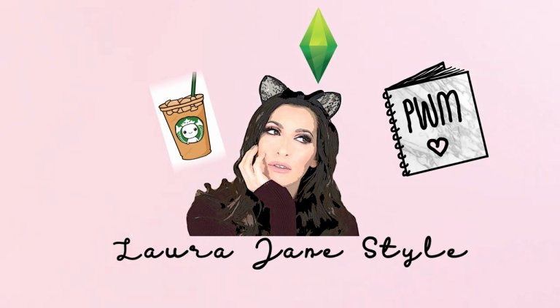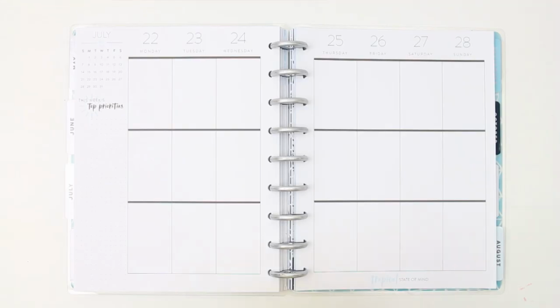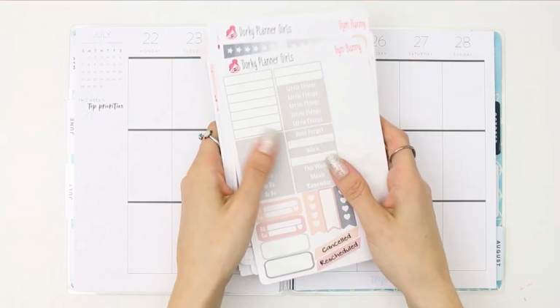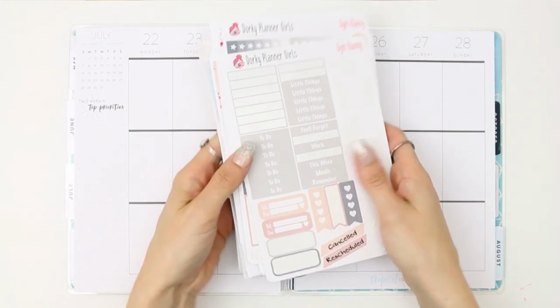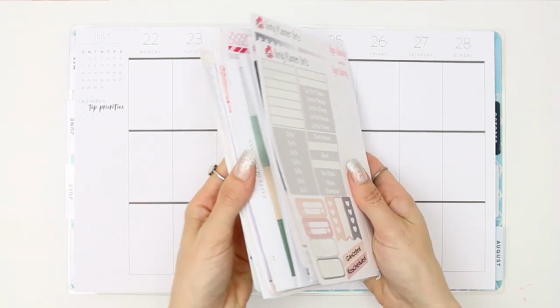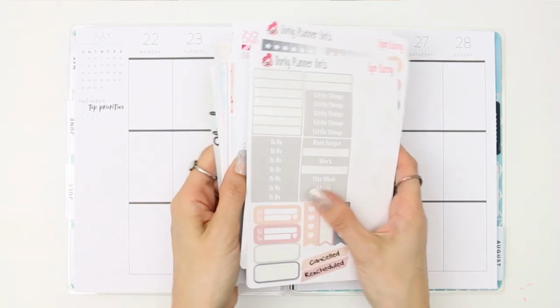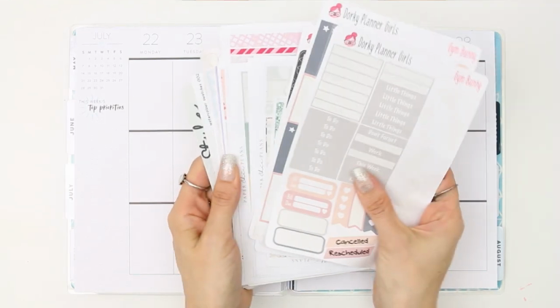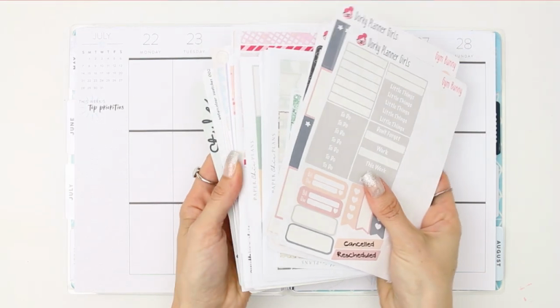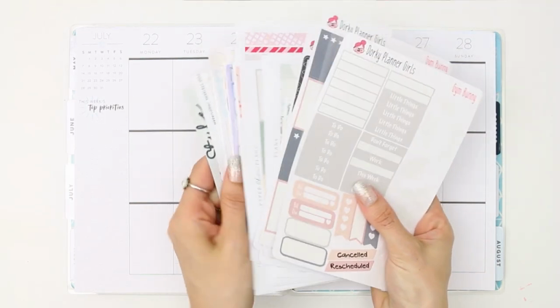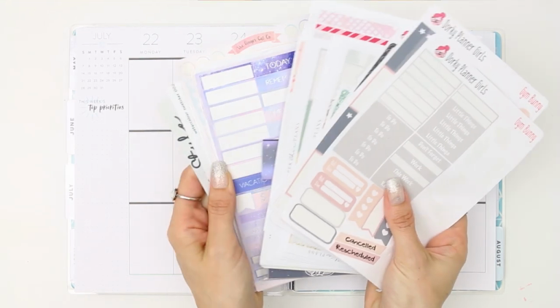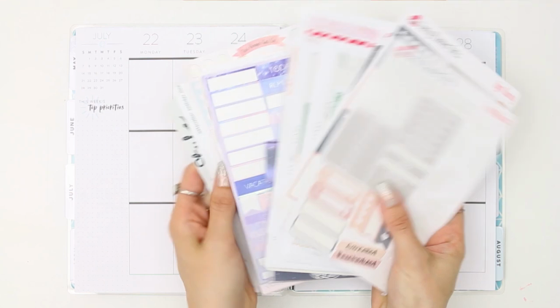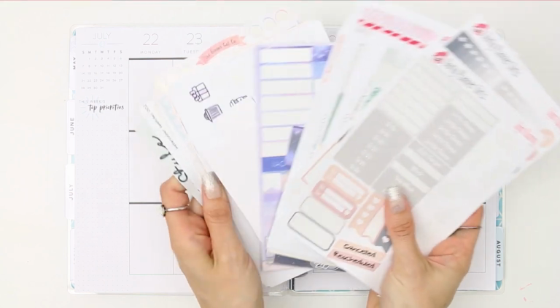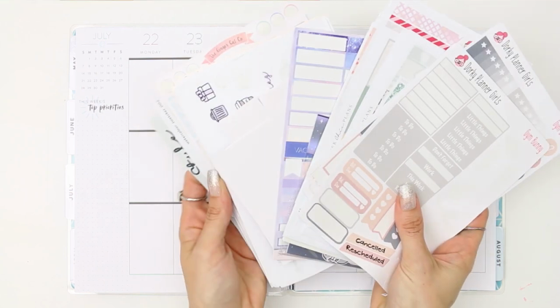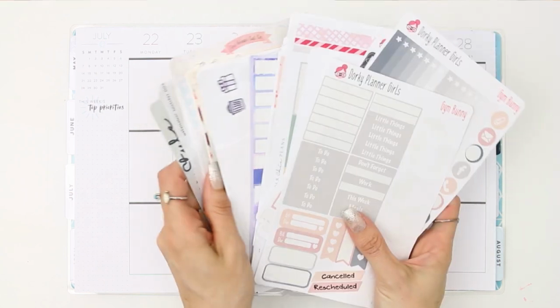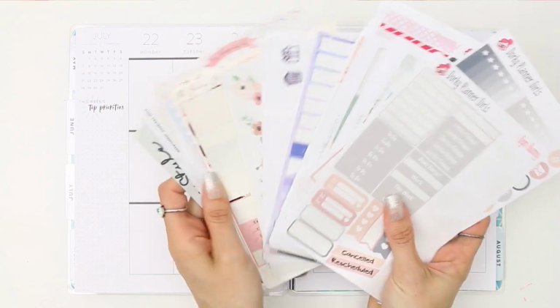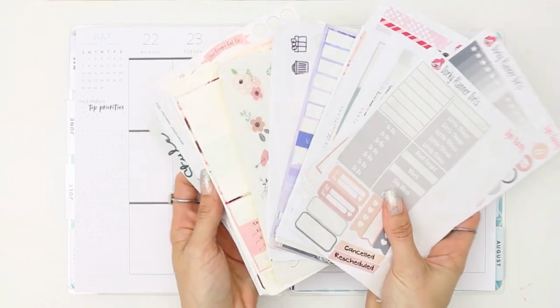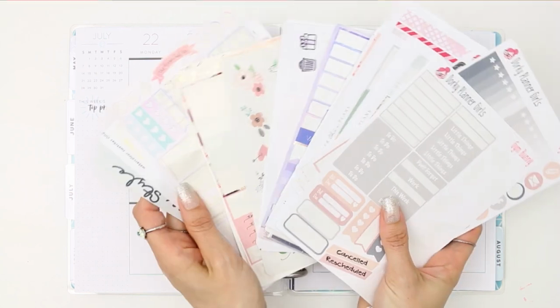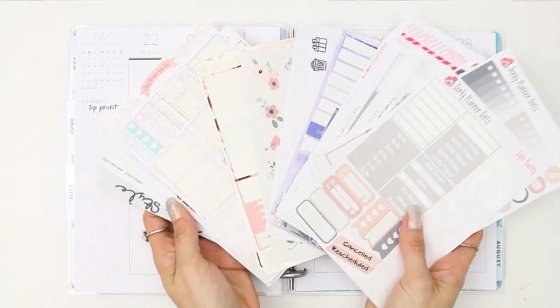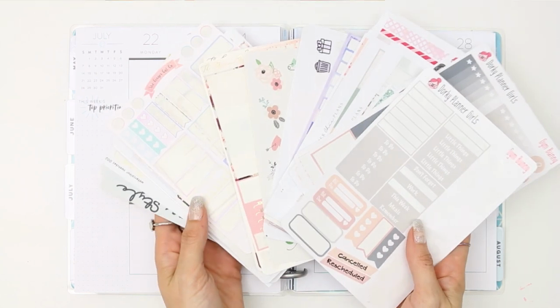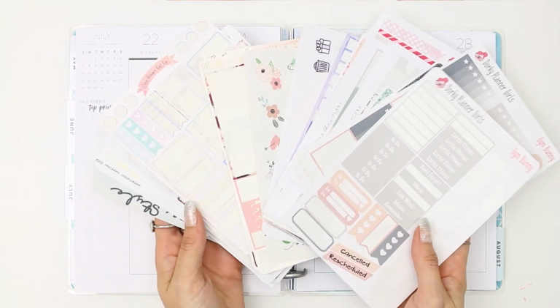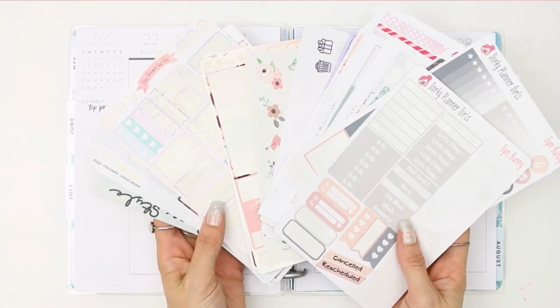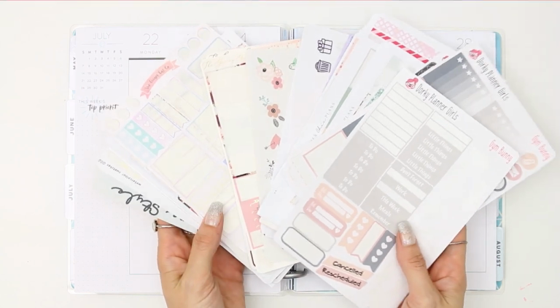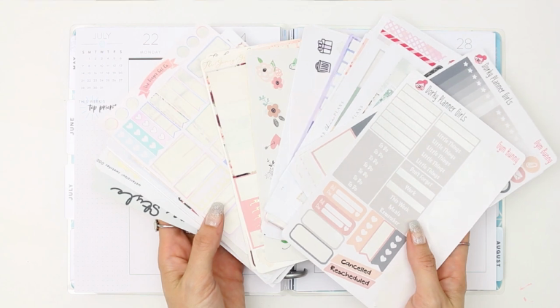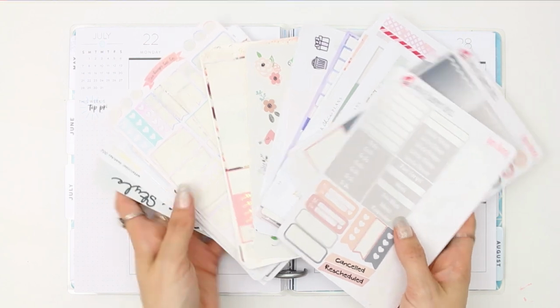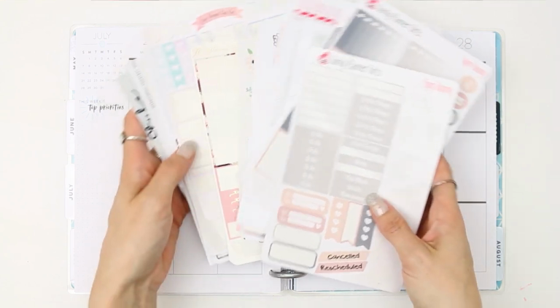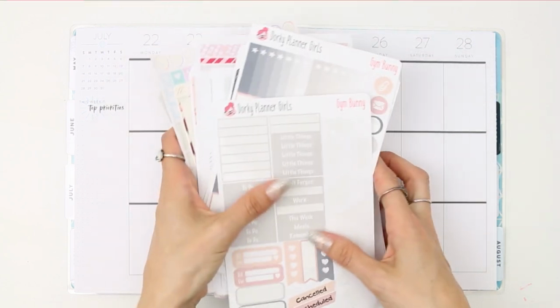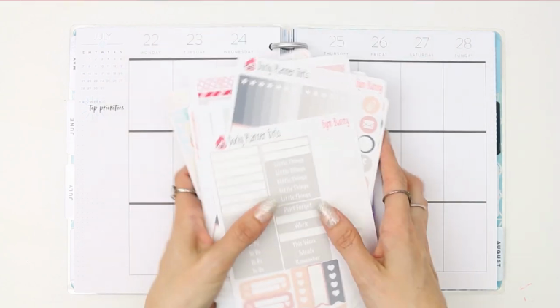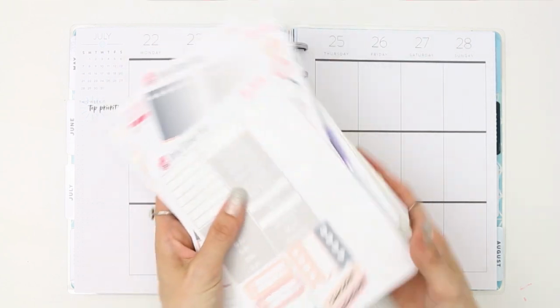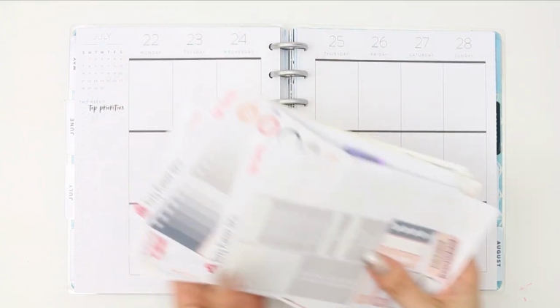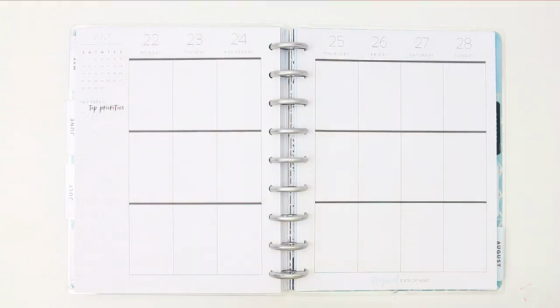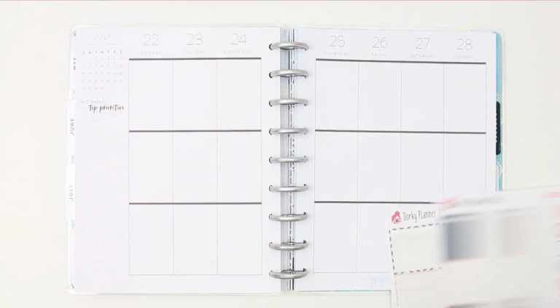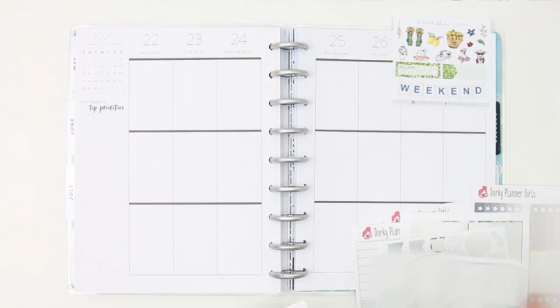Hello everyone and welcome back to my channel. This week I am going to be grabbing all of my leftover stickers because I have got so many sheets piling up on my desk that it was about time I sorted through them and made a spread out of some of them.